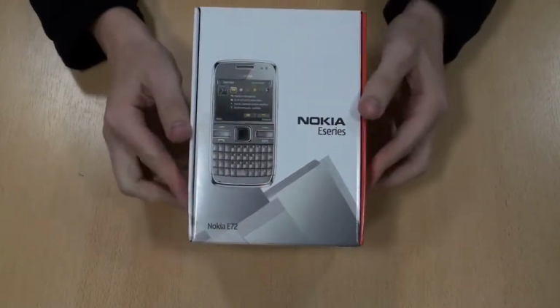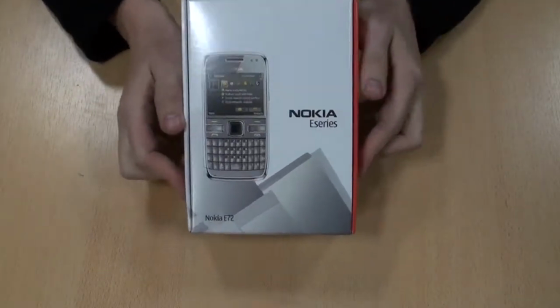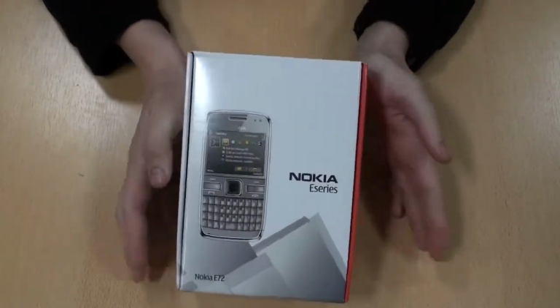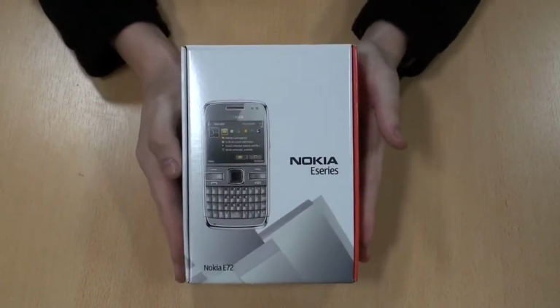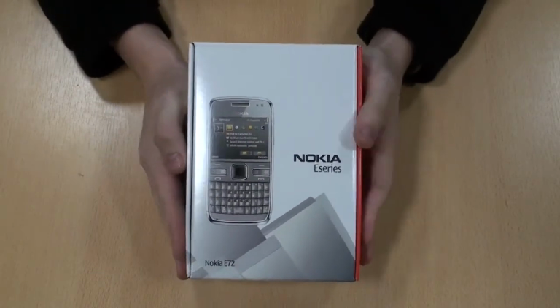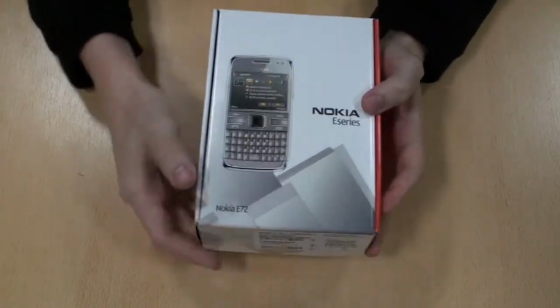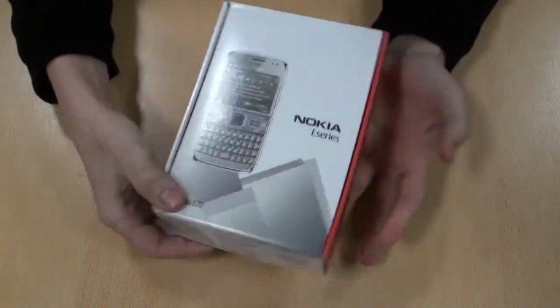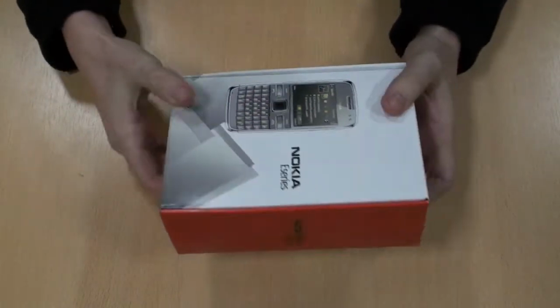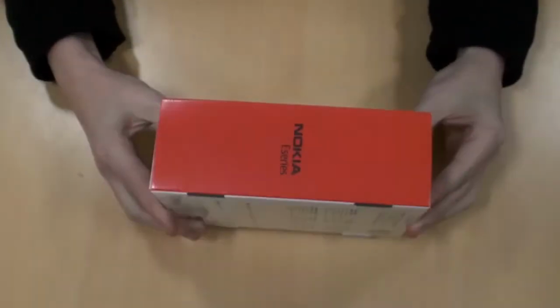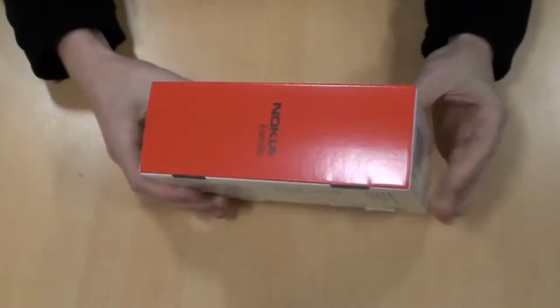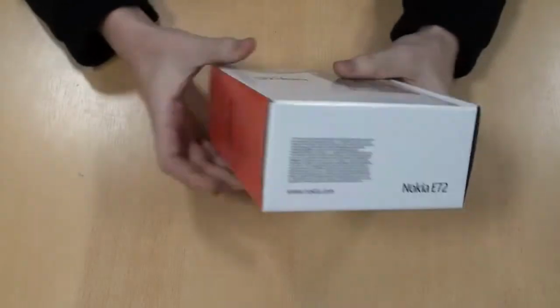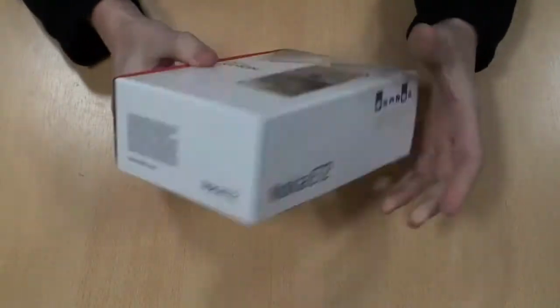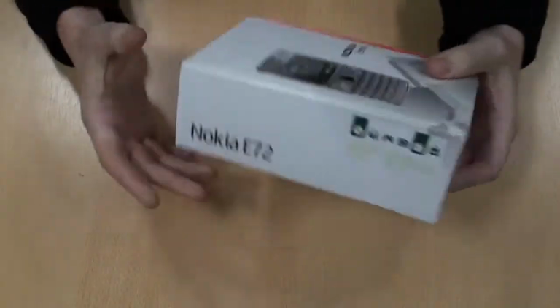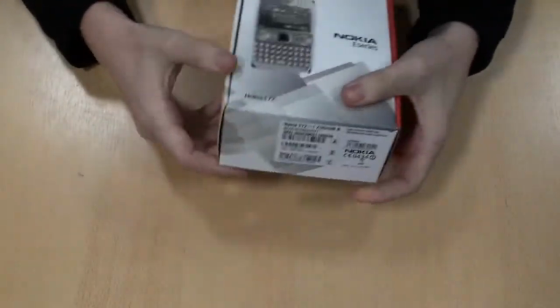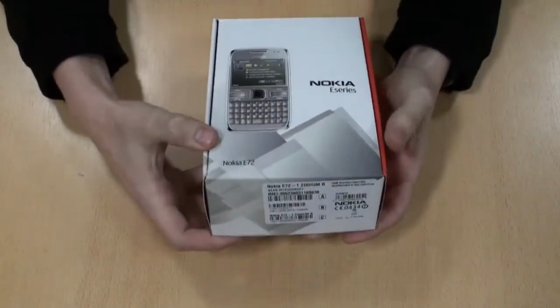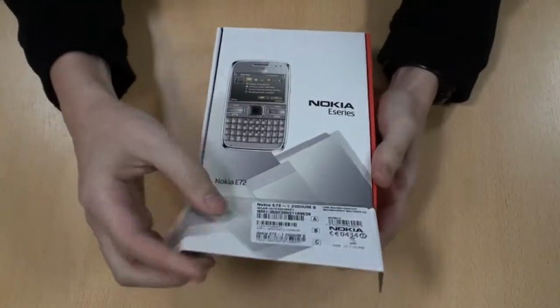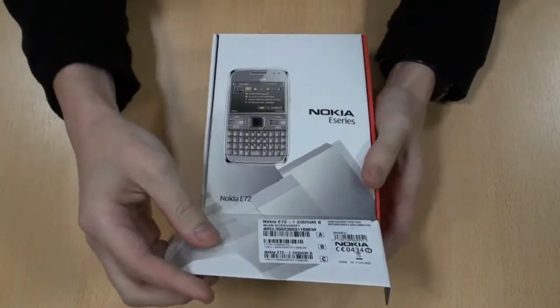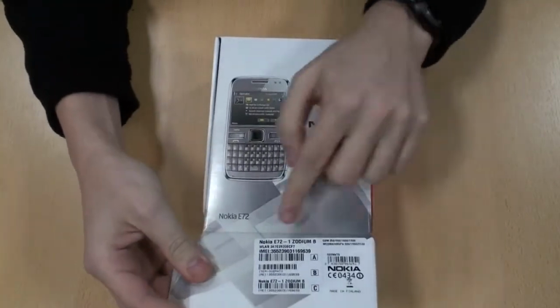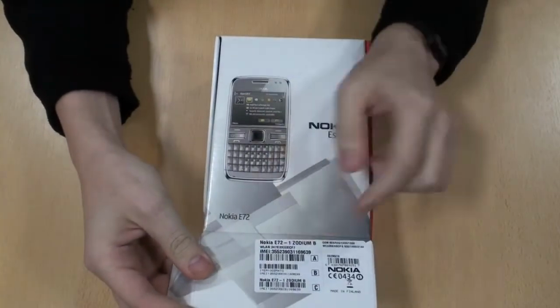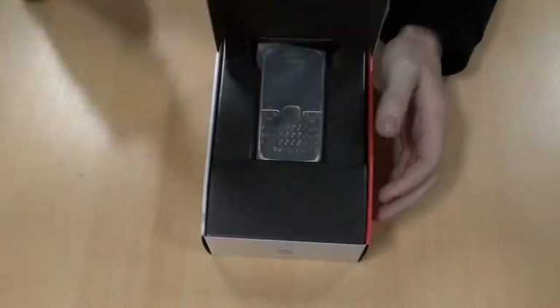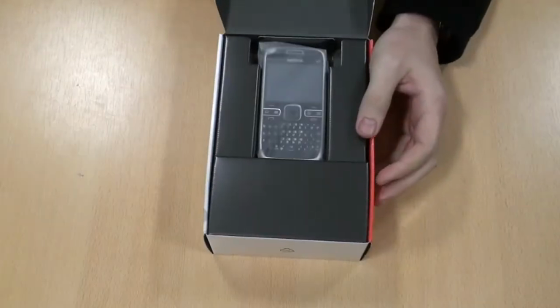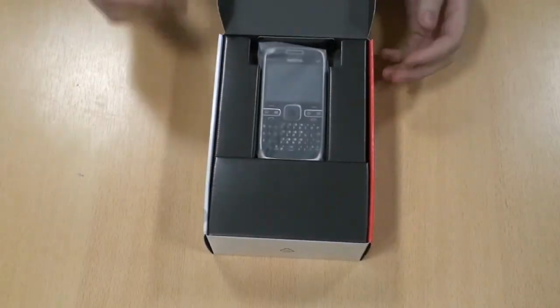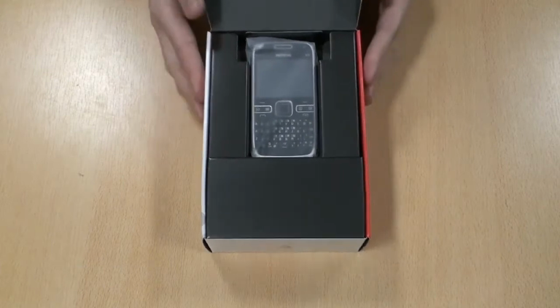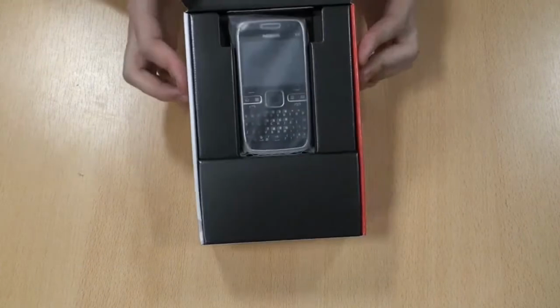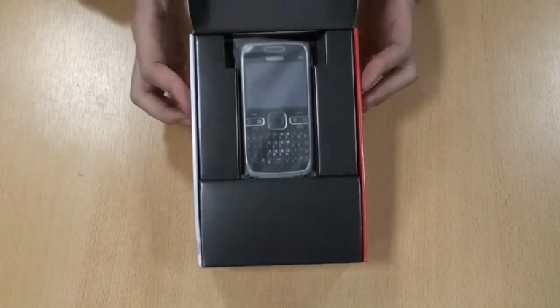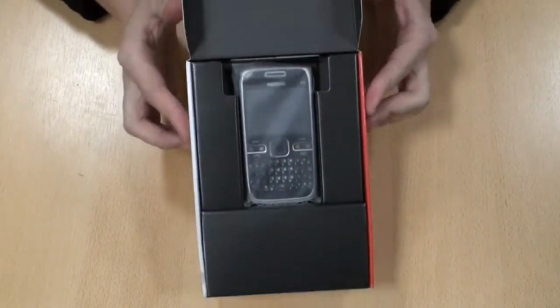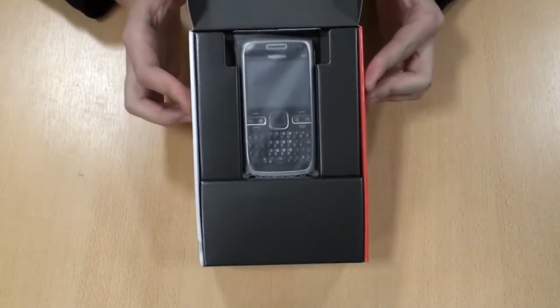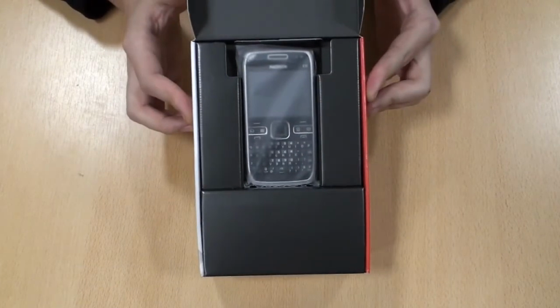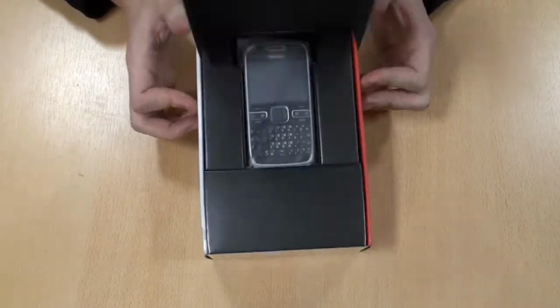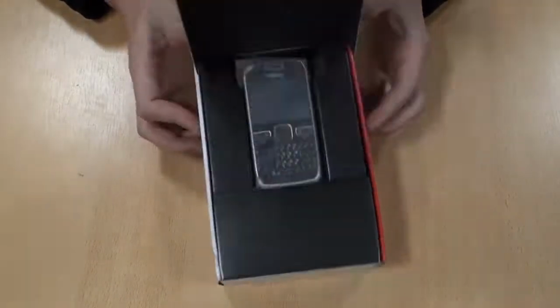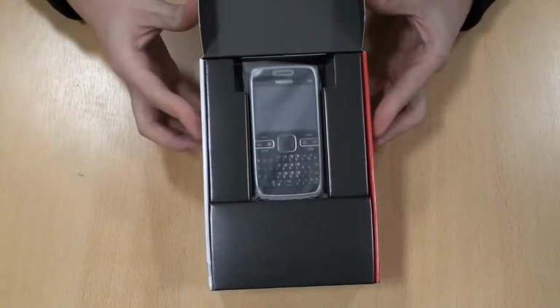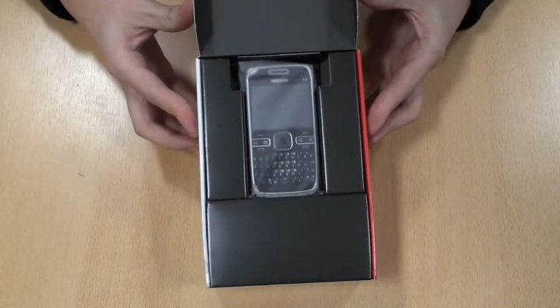This is the Nokia E72 in its box to begin with. It's held together at the bottom, and it's opening up — just all cardboard on this one.